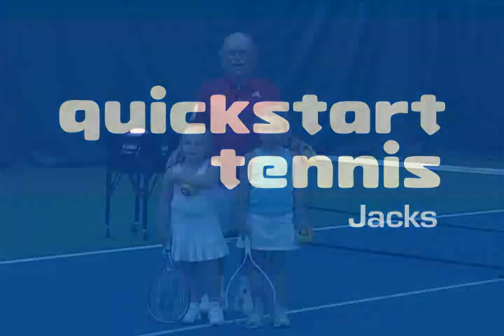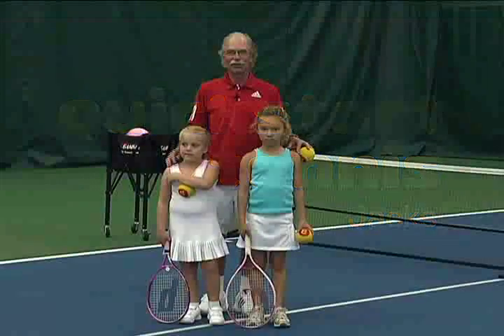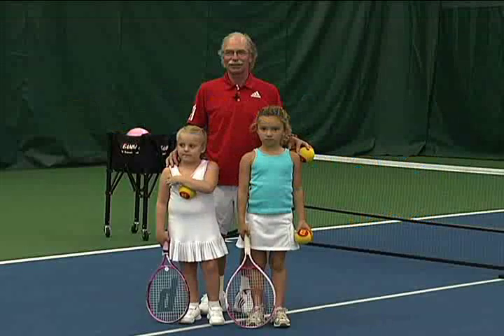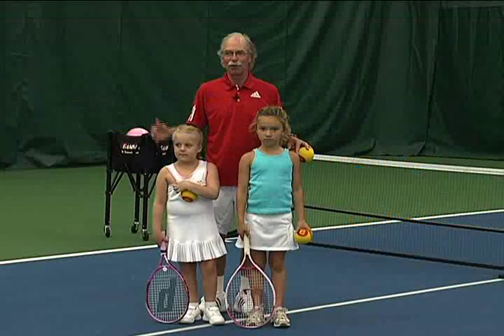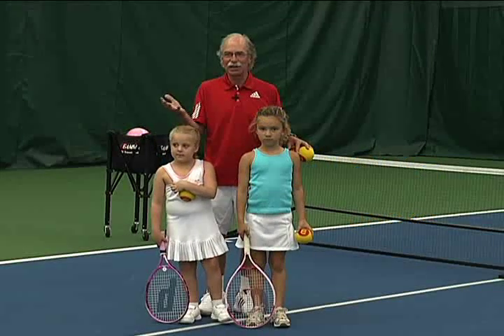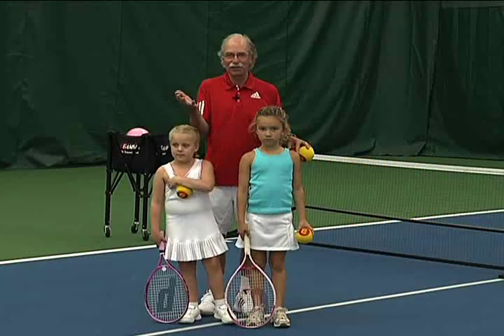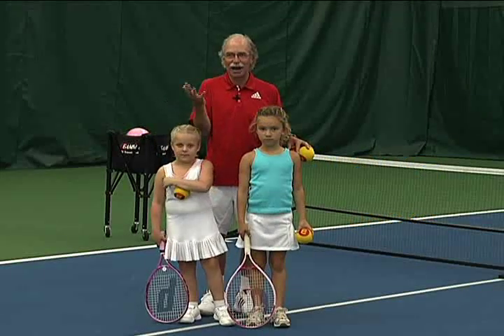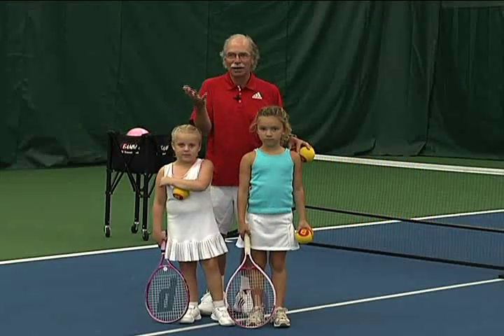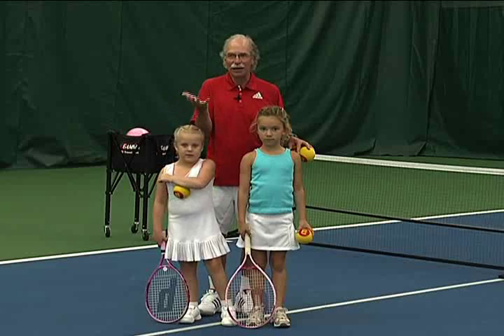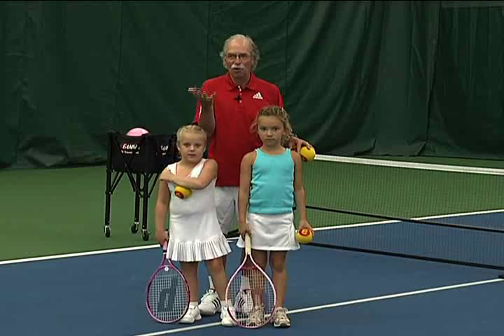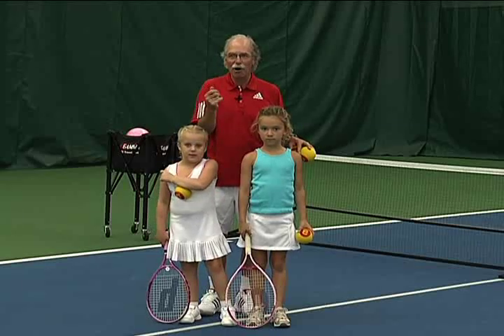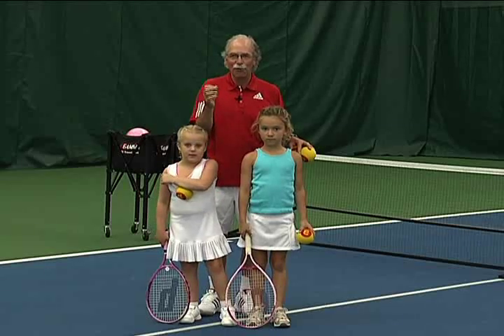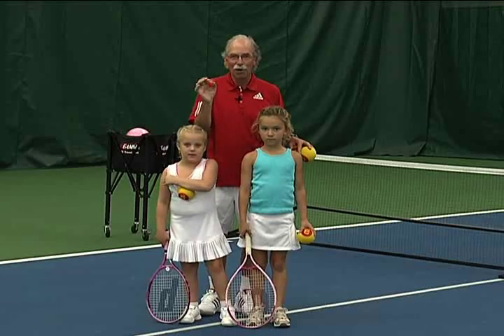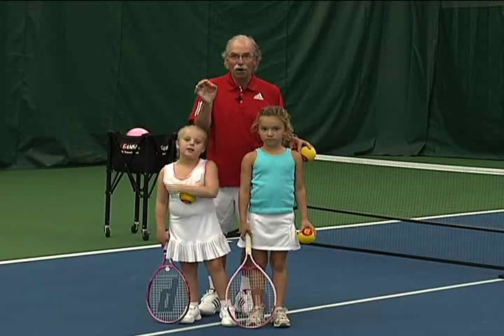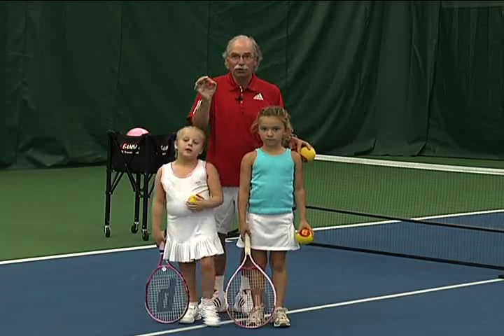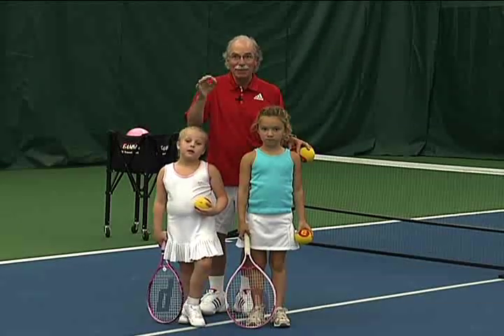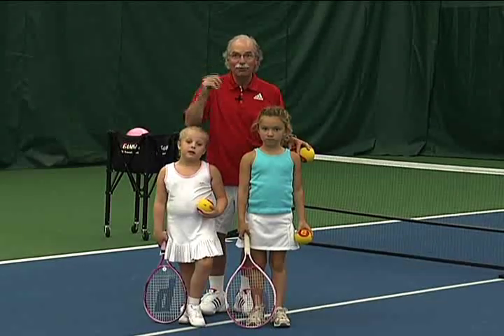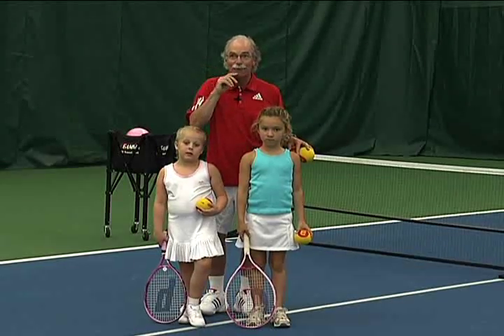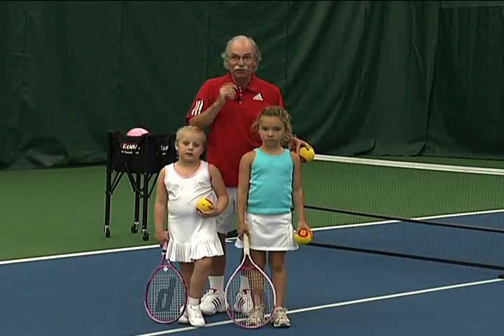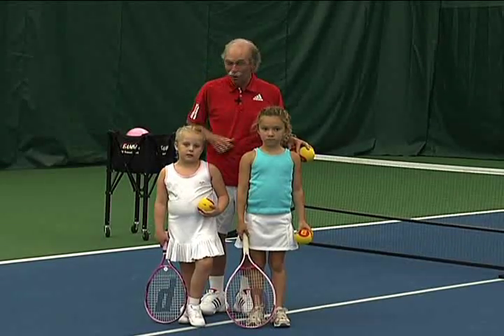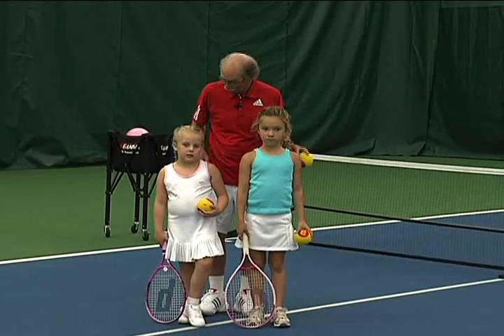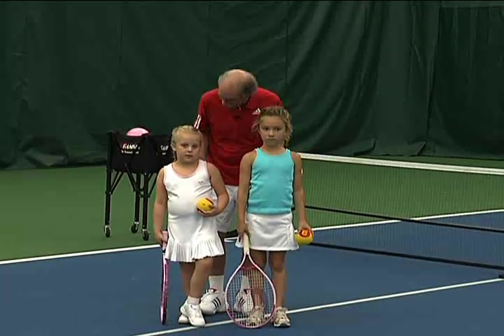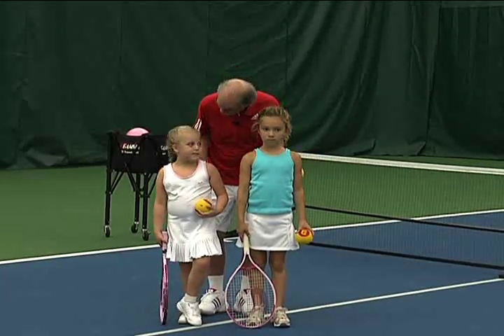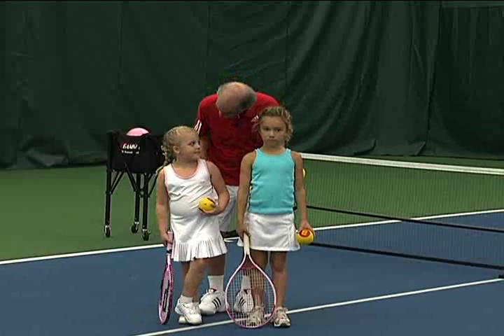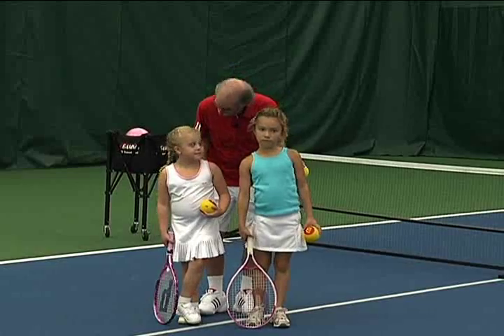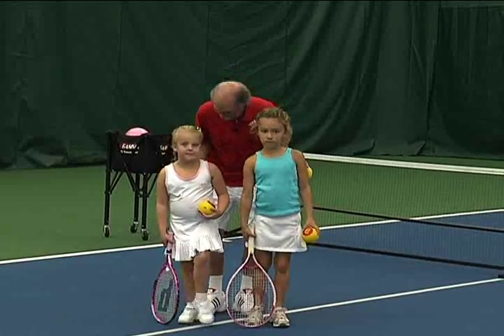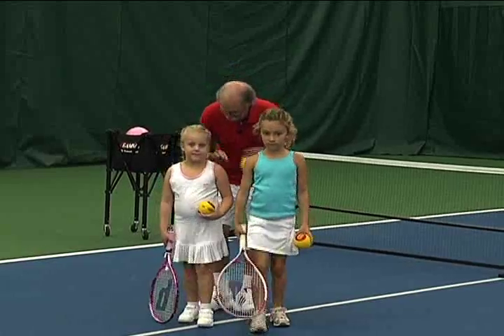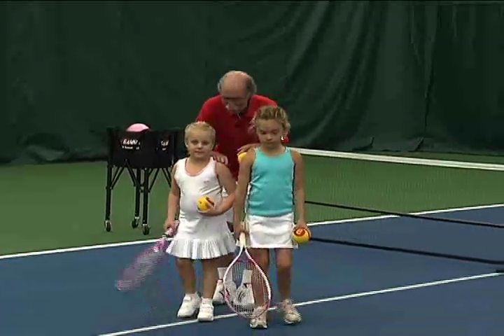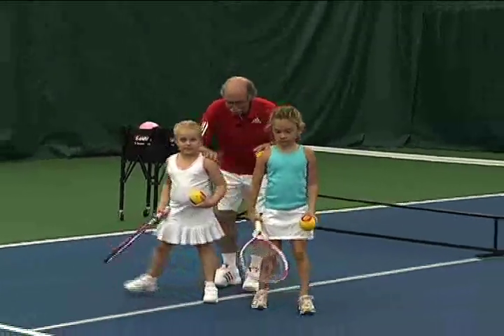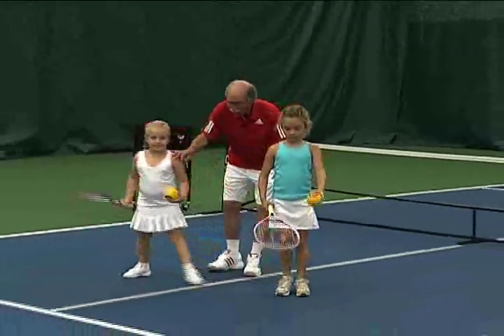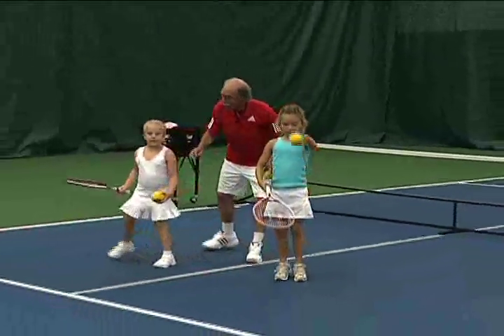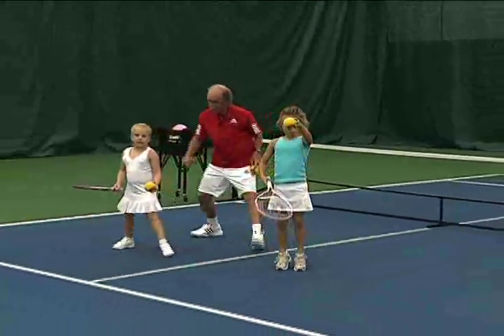Jacks is an activity where they get a chance to hit up and control the ball for one, two, maybe up to five or six in a row. Girls, you want to show them how it's done? Go ahead, let's show them jacks. Let's start out with some onesies.